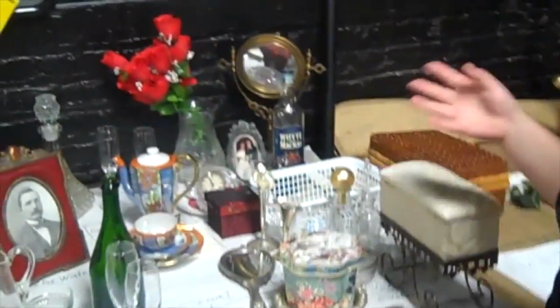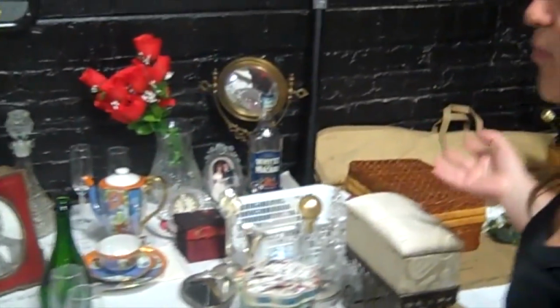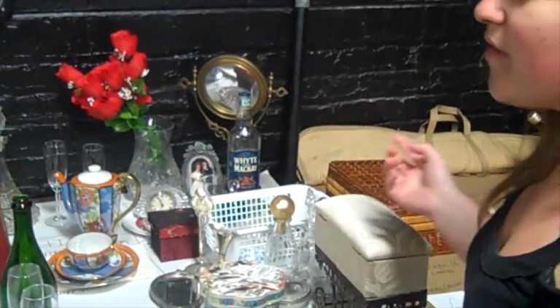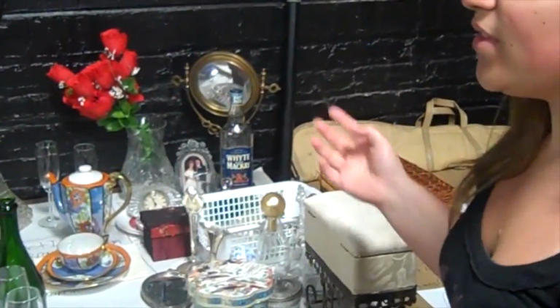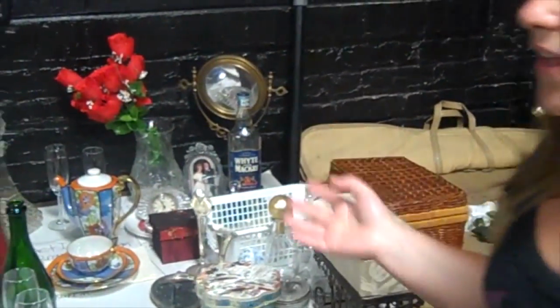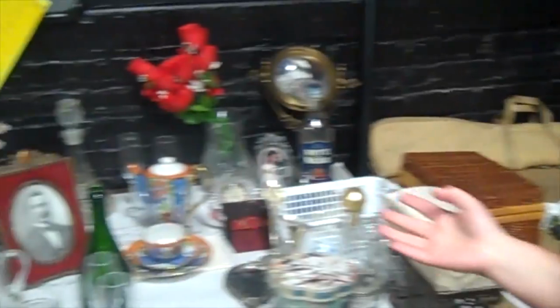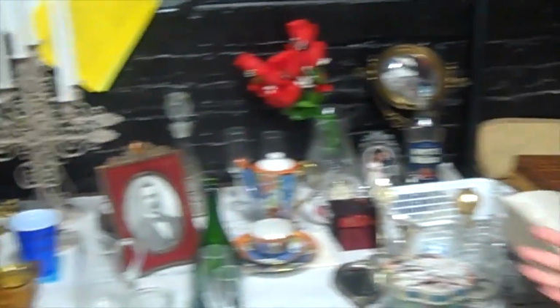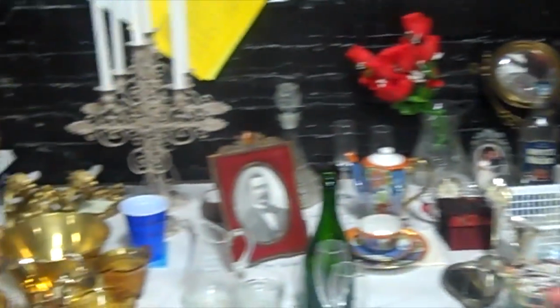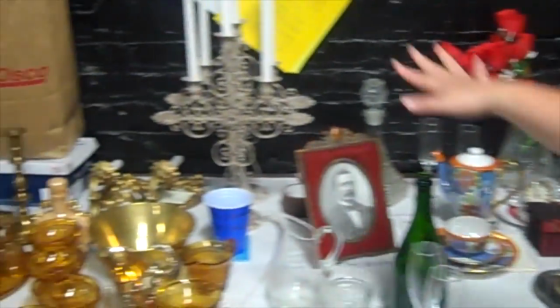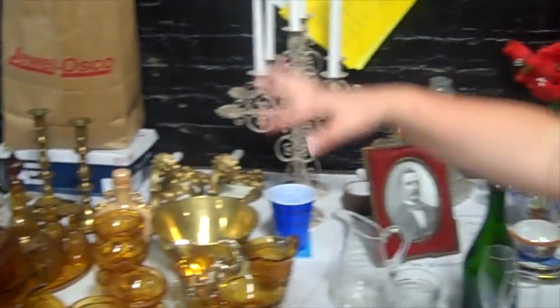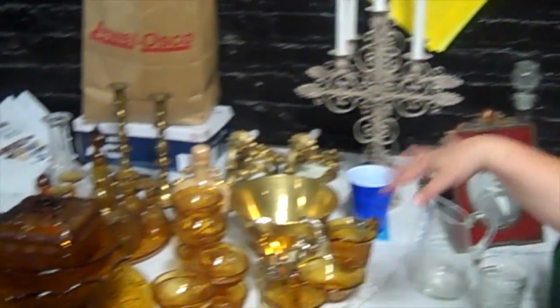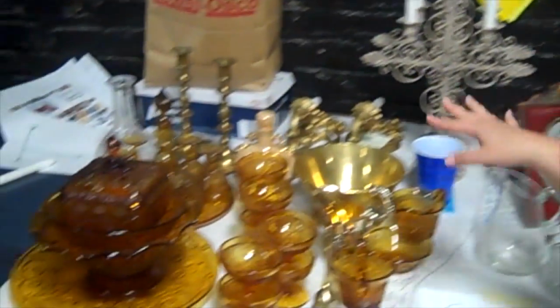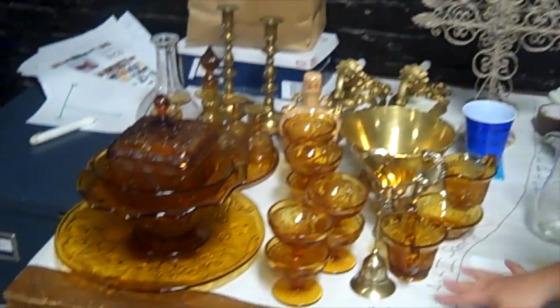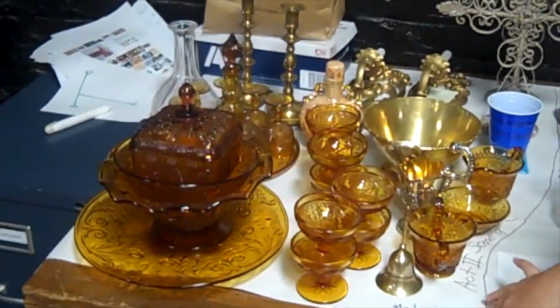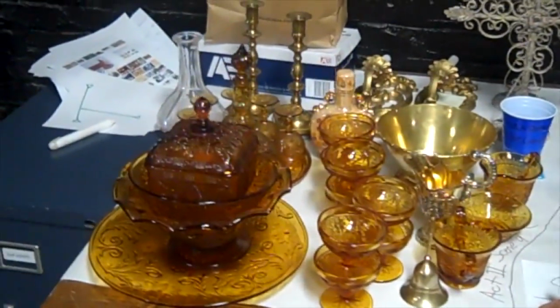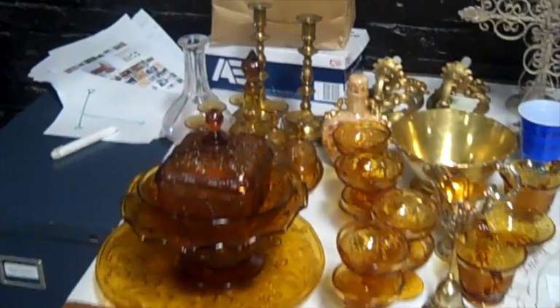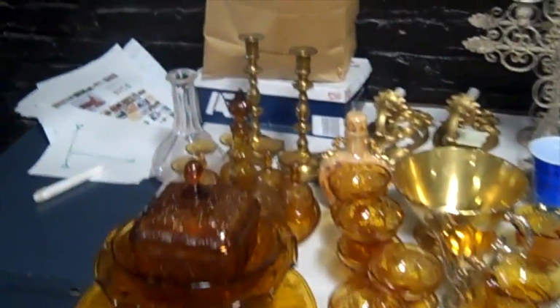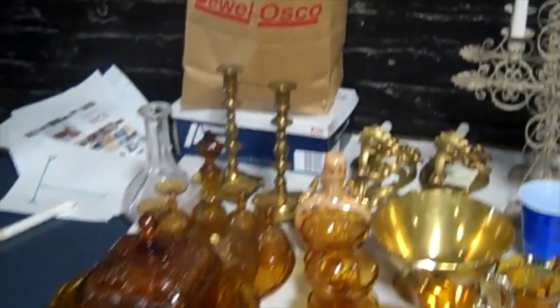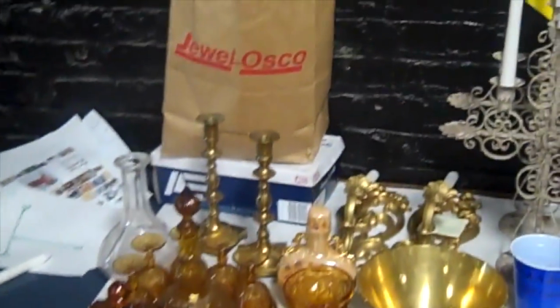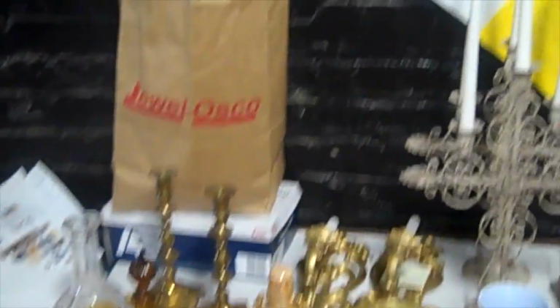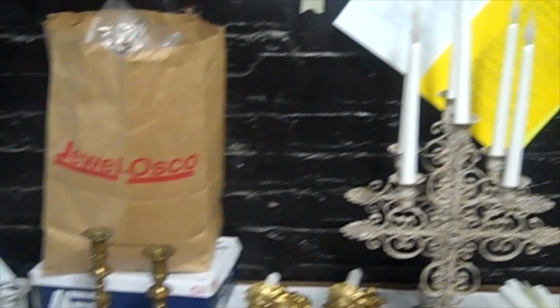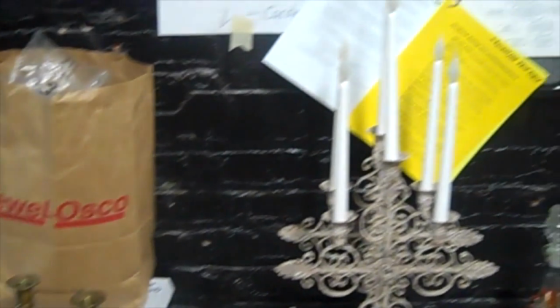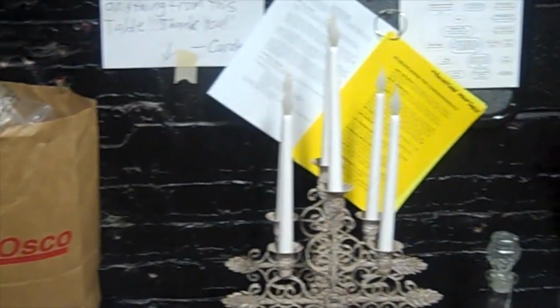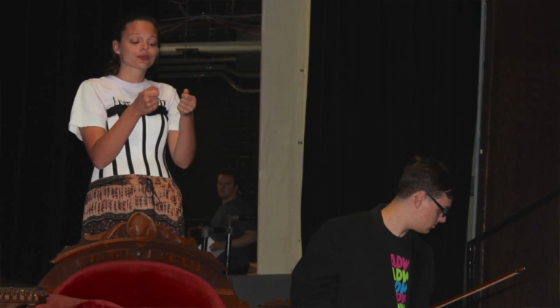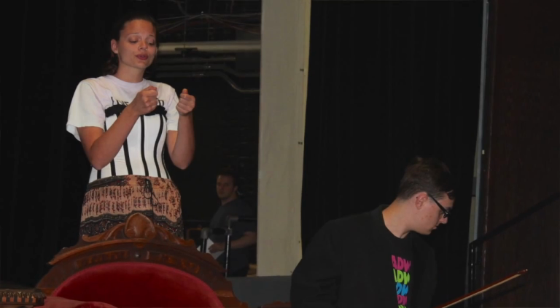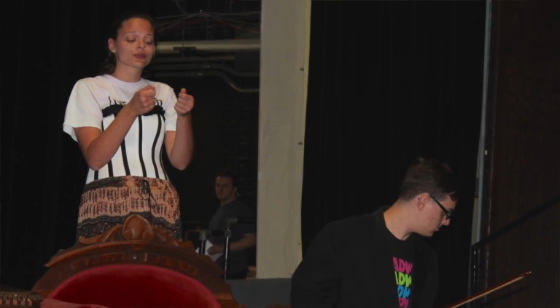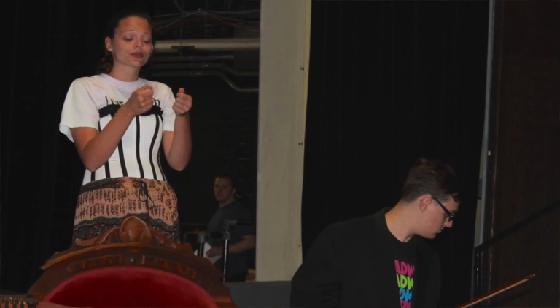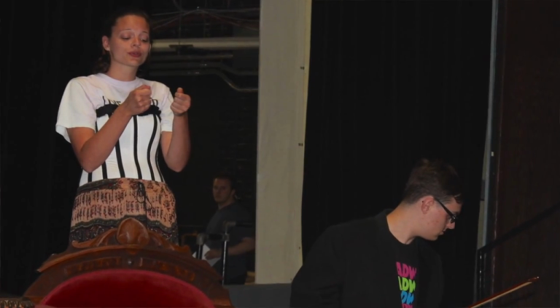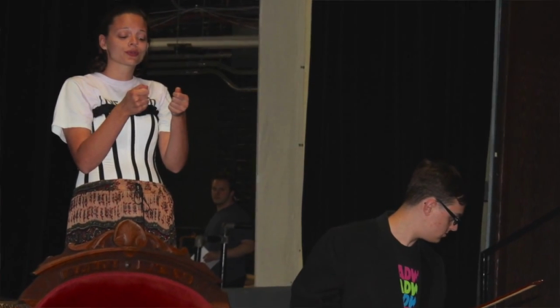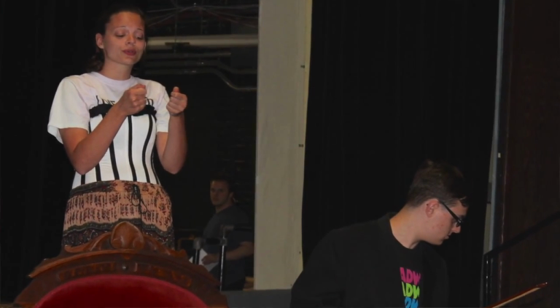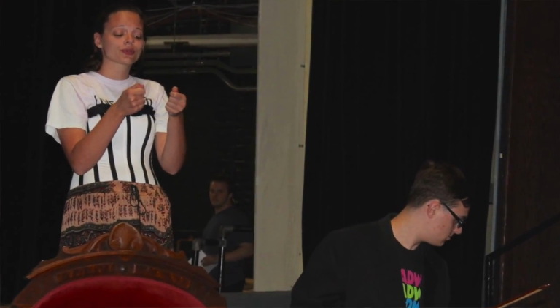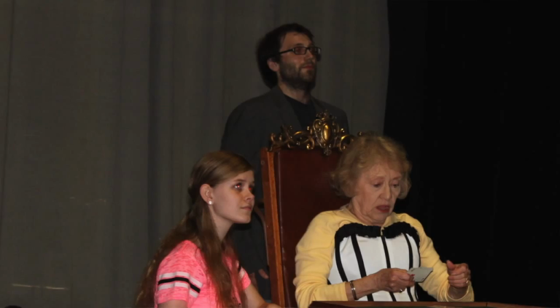This is all the set dressing stuff. As you can see, we have a lot — especially this big section over here, which is for the dinner scene between all the guests. A lot of fancy stuff used for vanities.